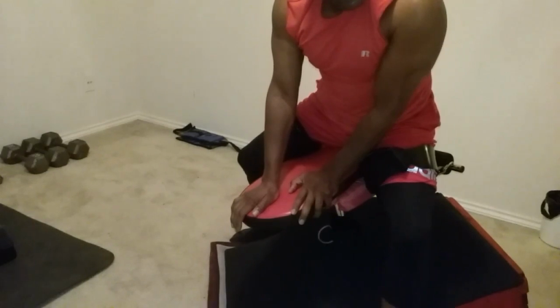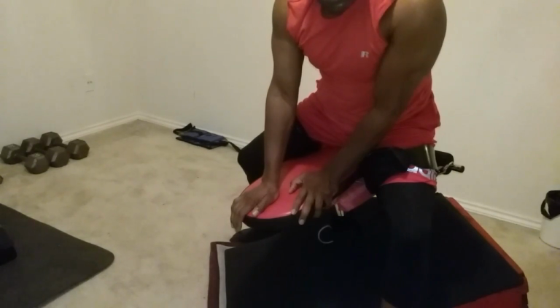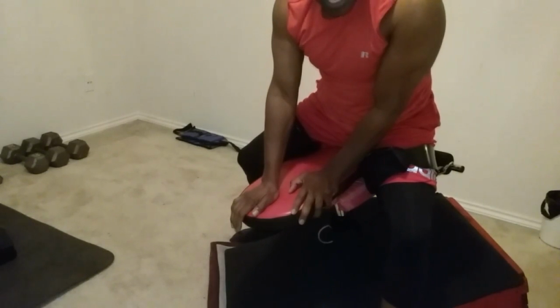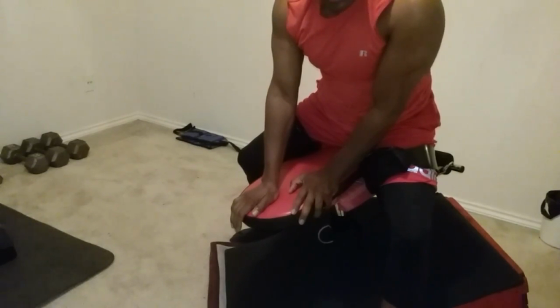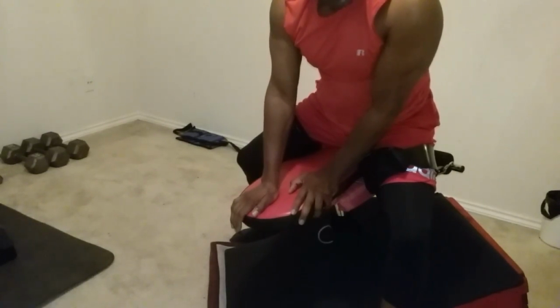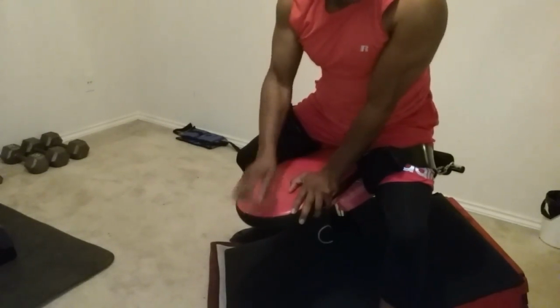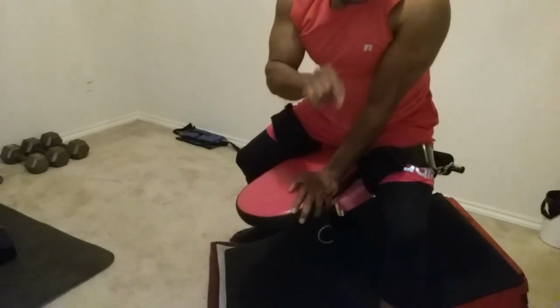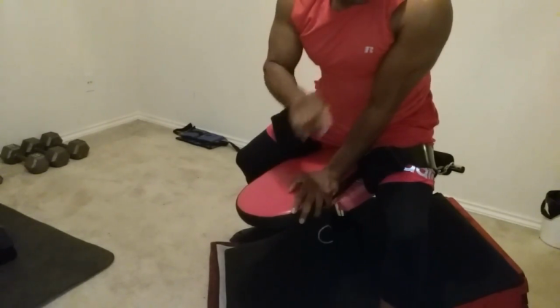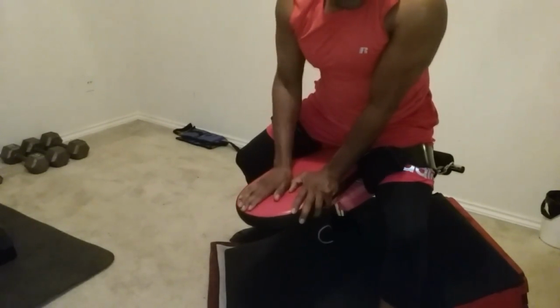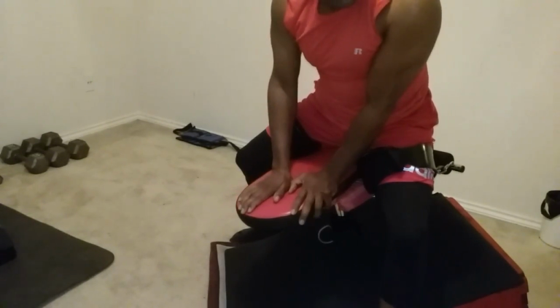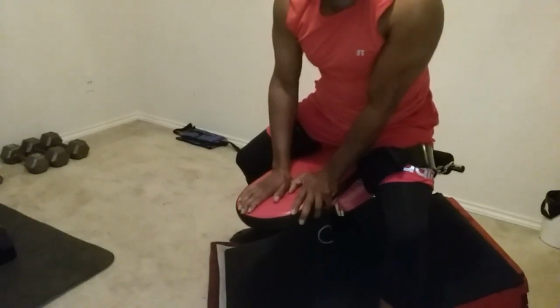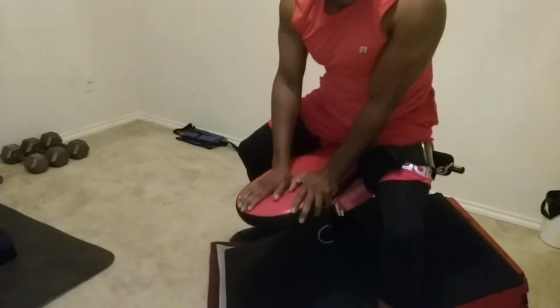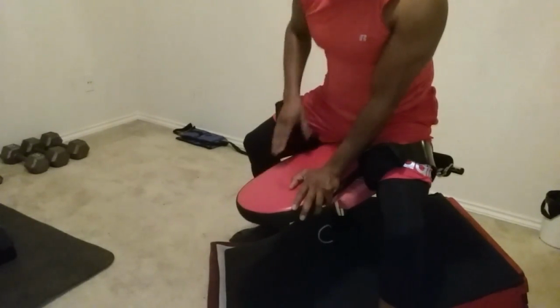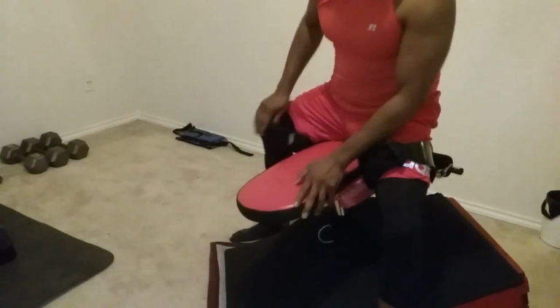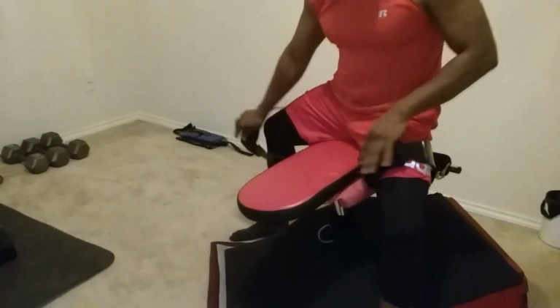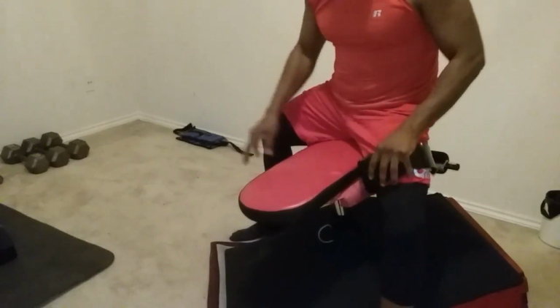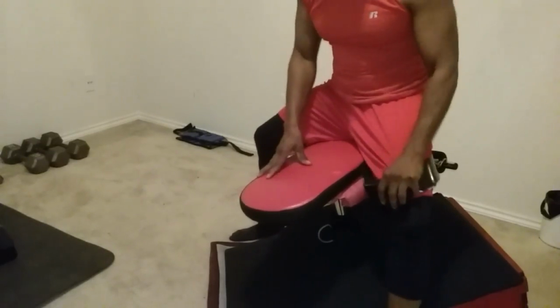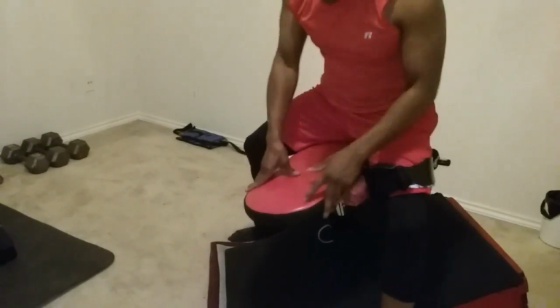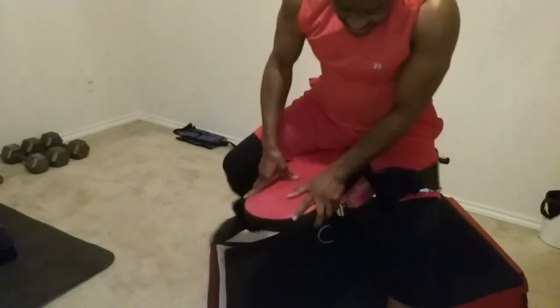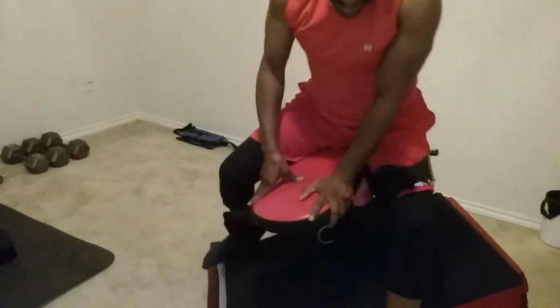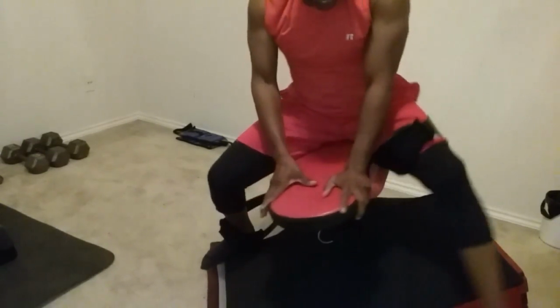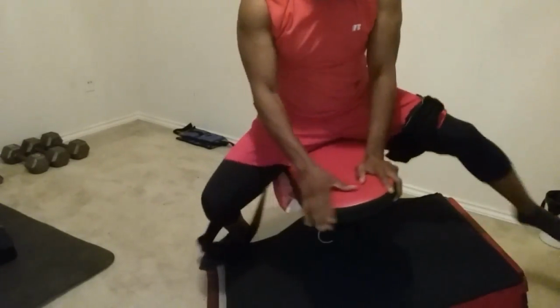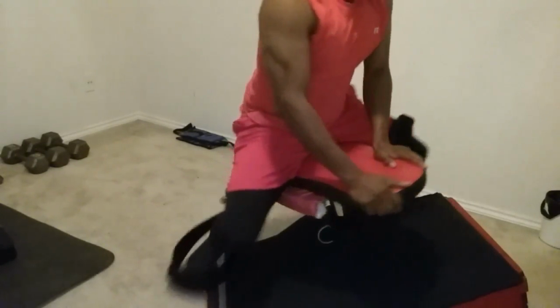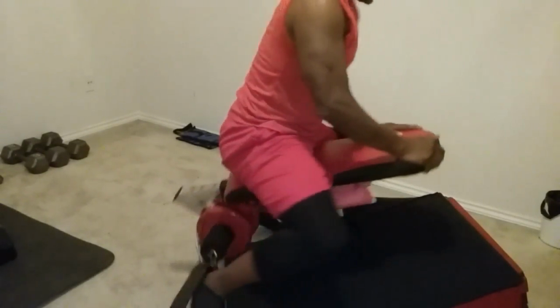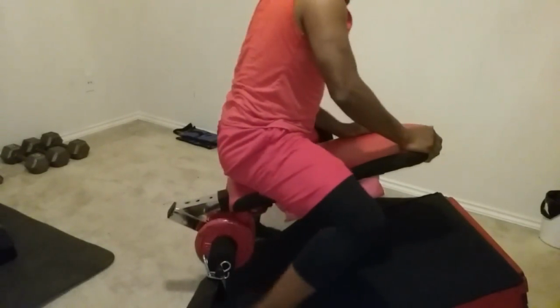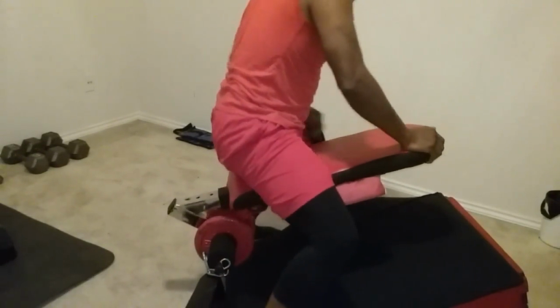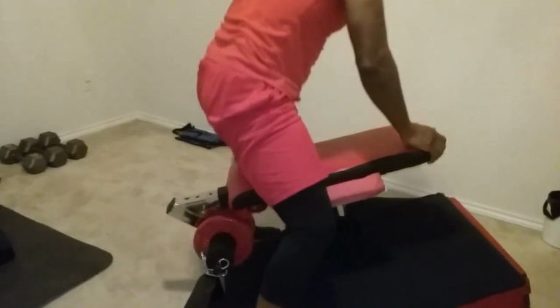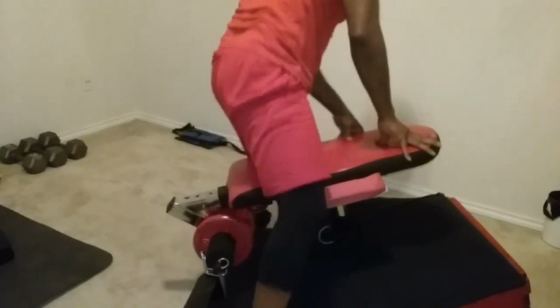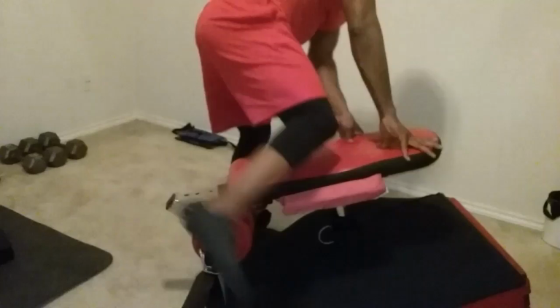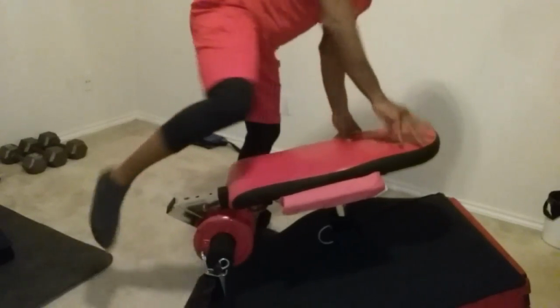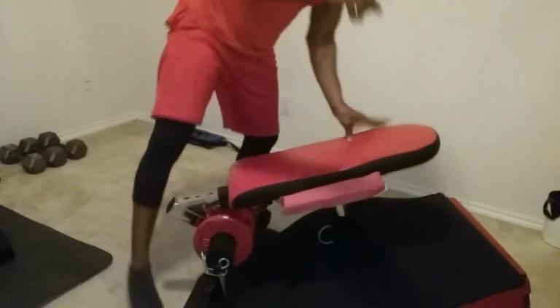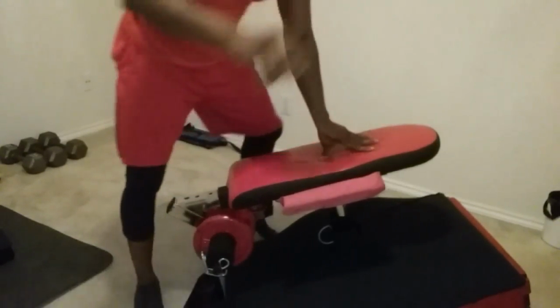Stair steppers — this is what you need to be doing. I hope I've solved your problem today. Let me turn this around and get up out of here, and I'll catch you on the rebound.